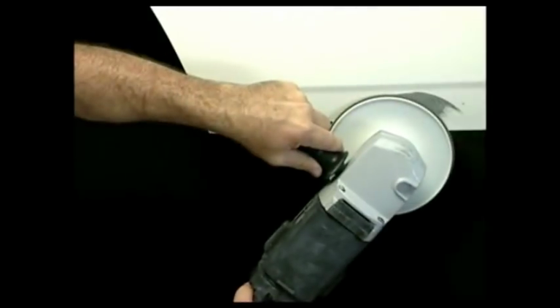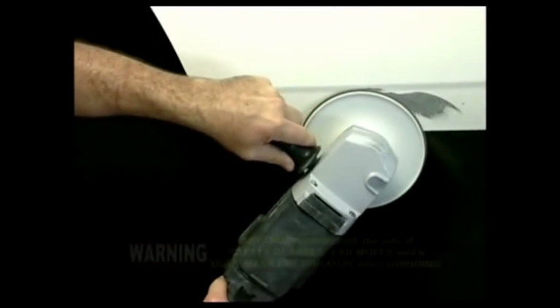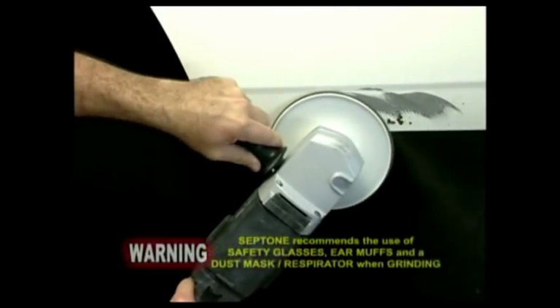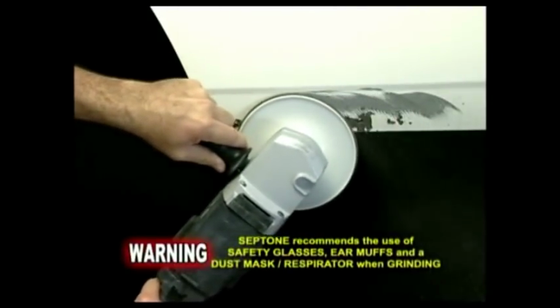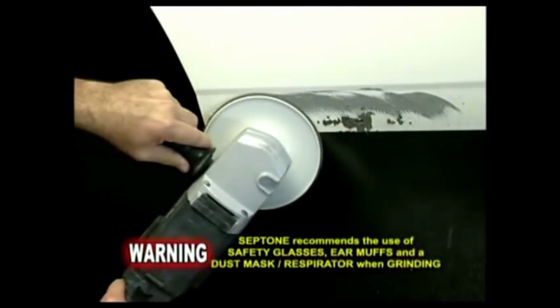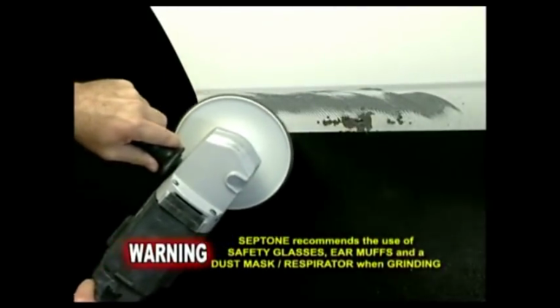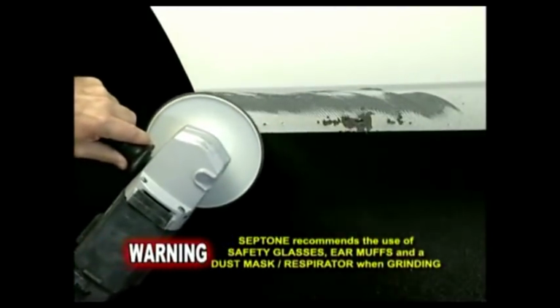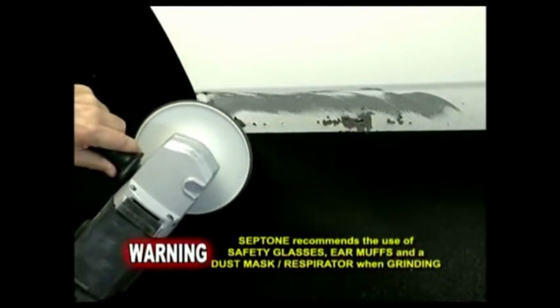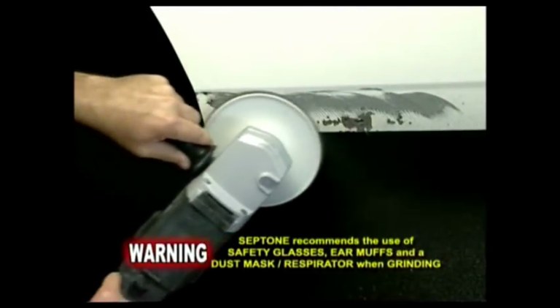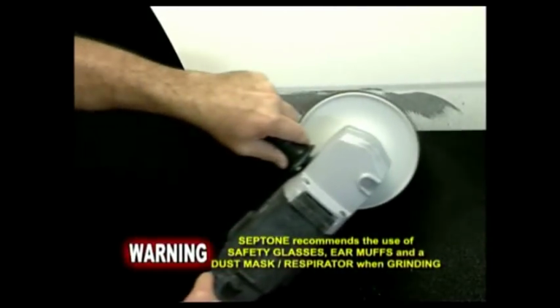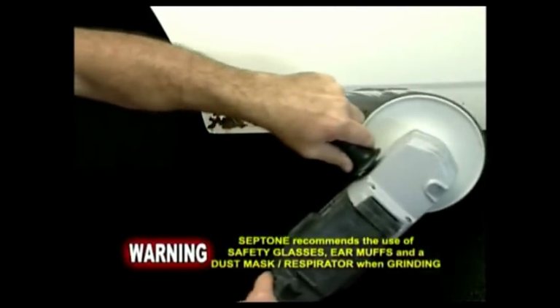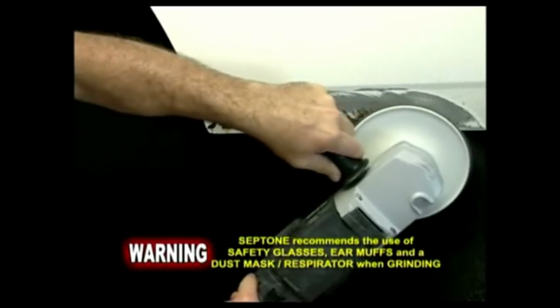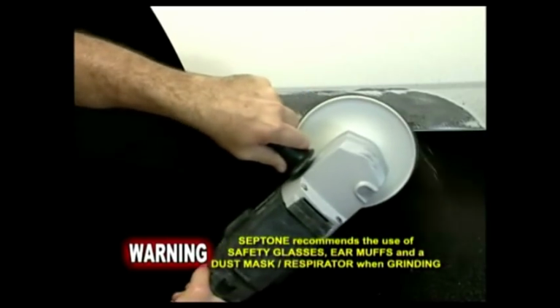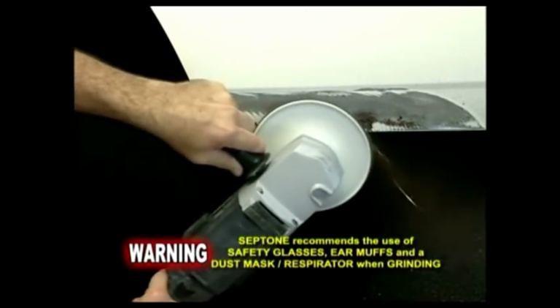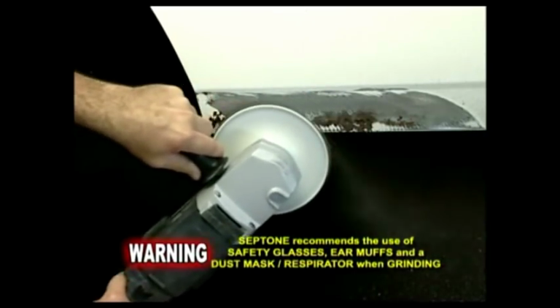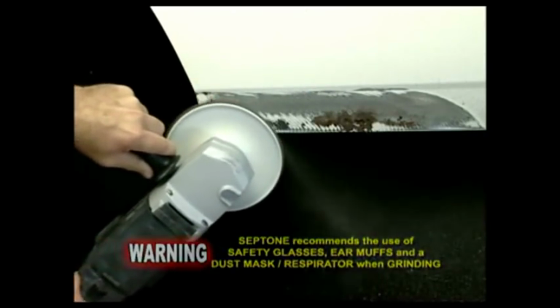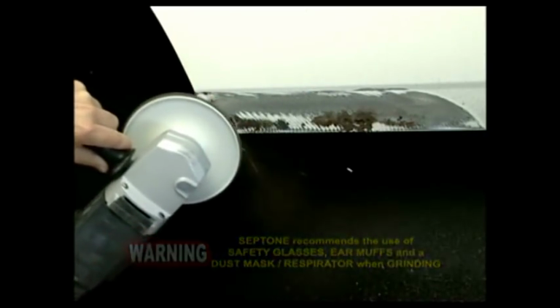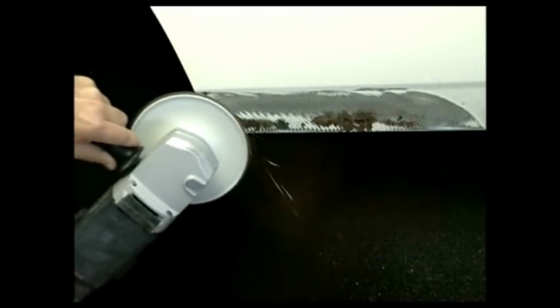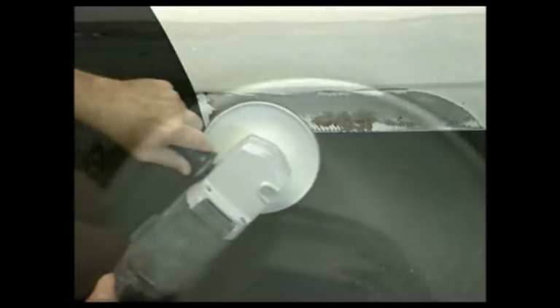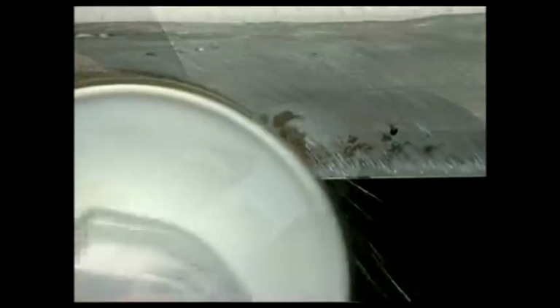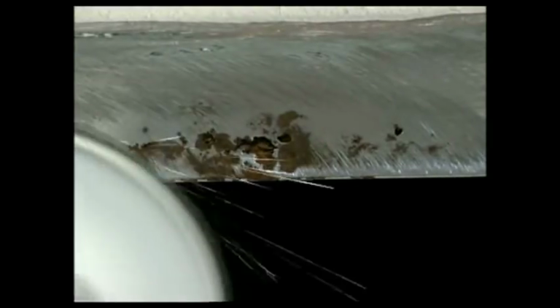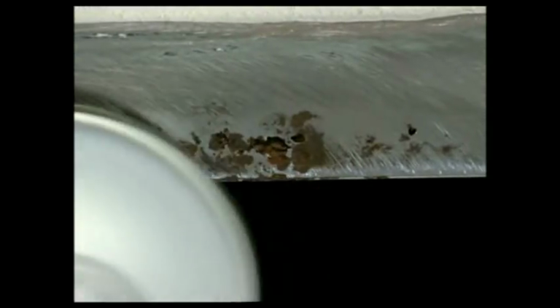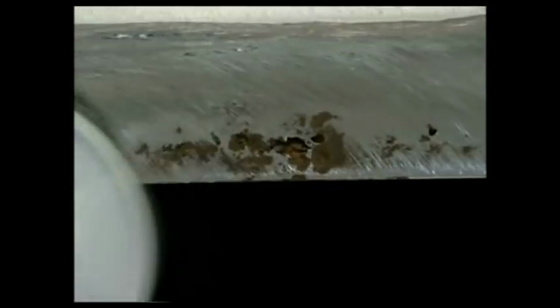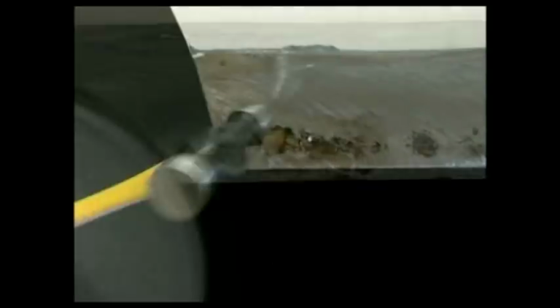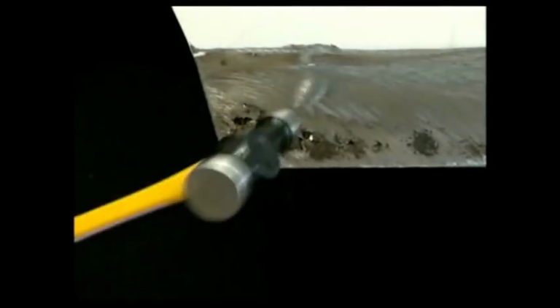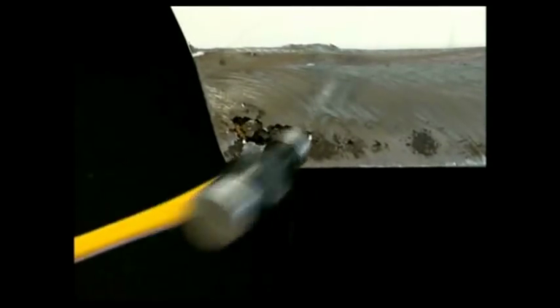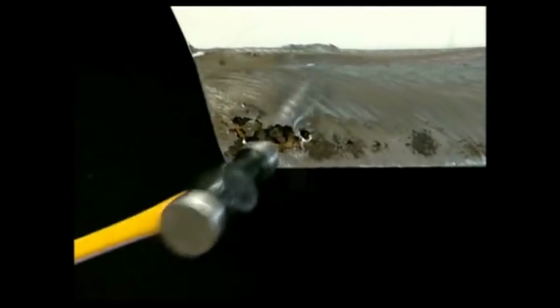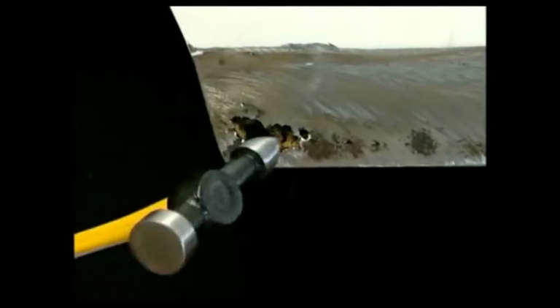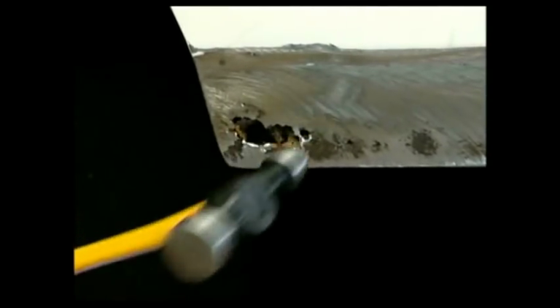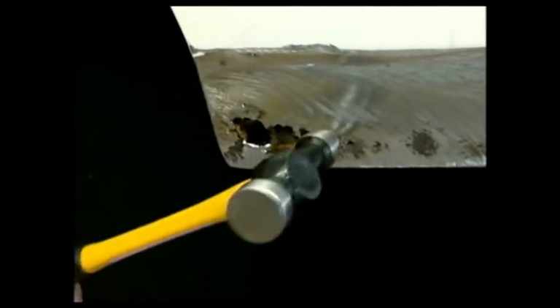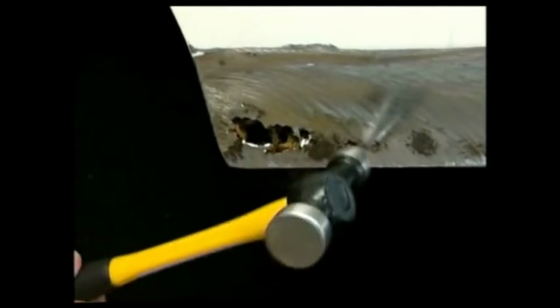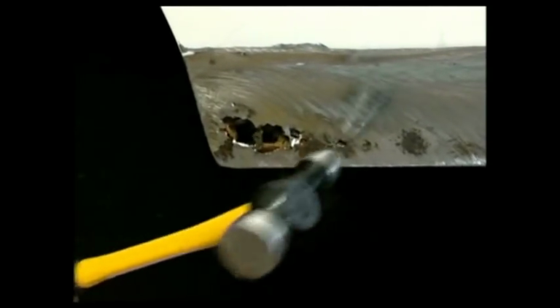Remove the paint from the rusted area as well as the surrounding area by approximately 50 millimetres, by machine or hand sanding with 24 to 36 grit sandpaper. Ensure all loose and flaky sections of rust are removed.